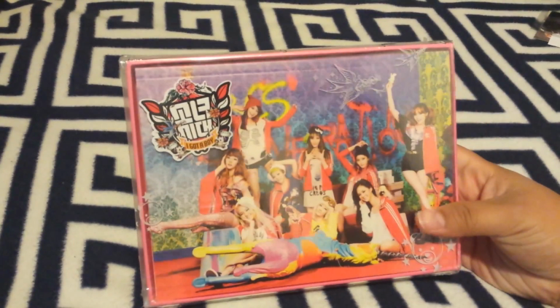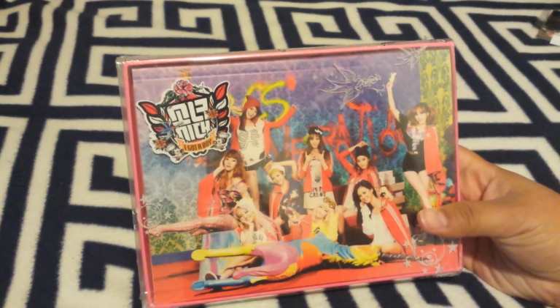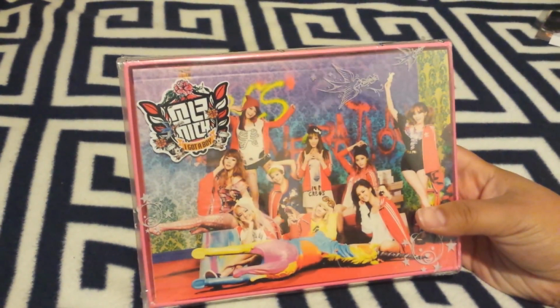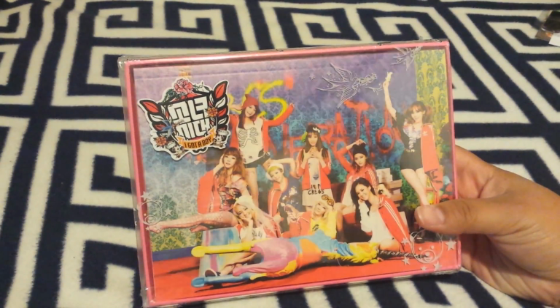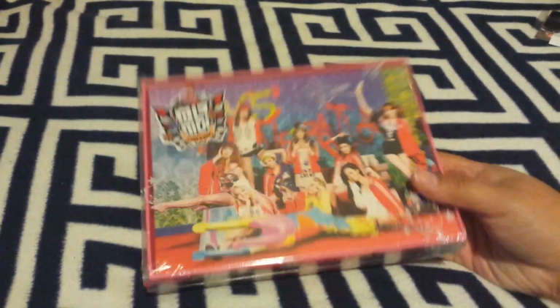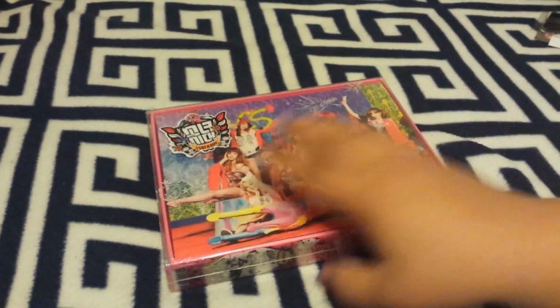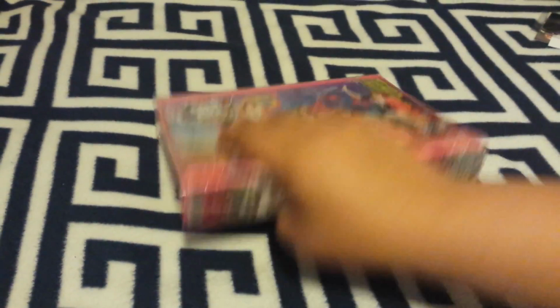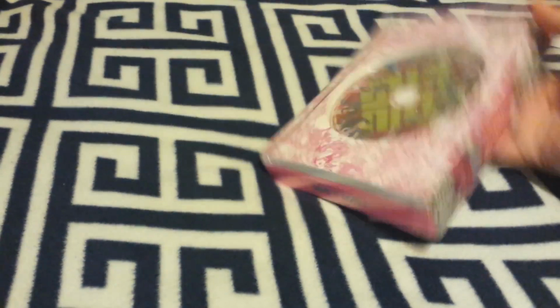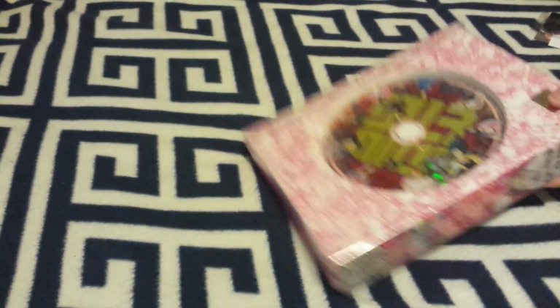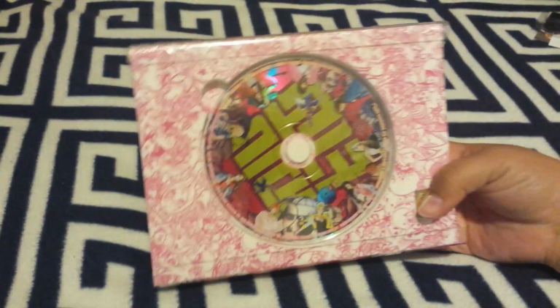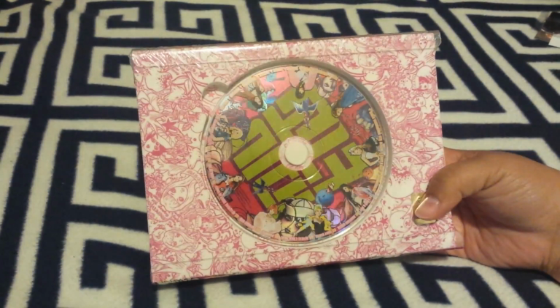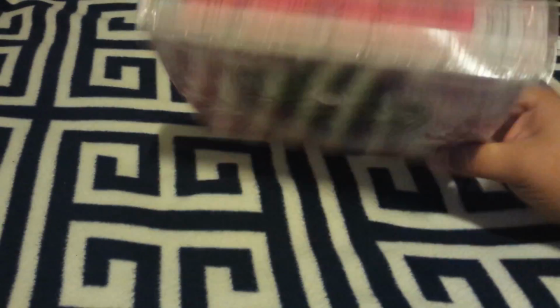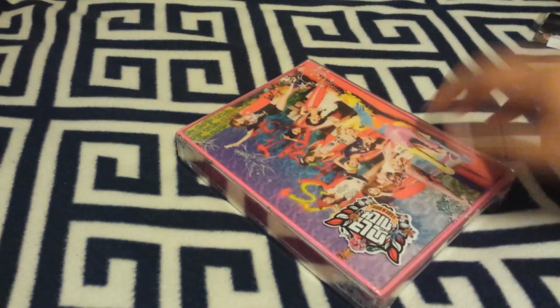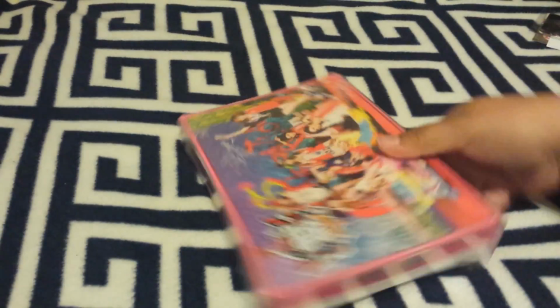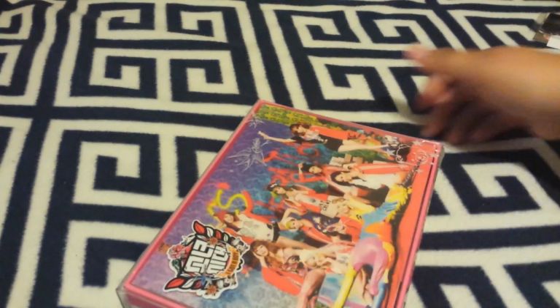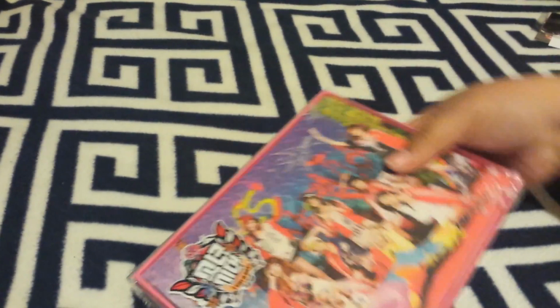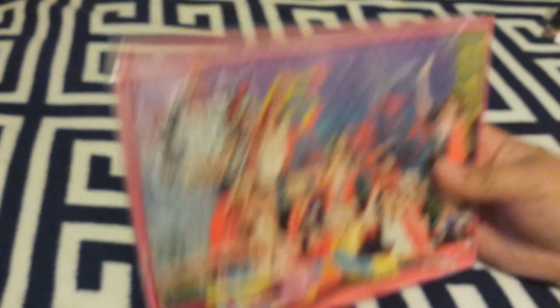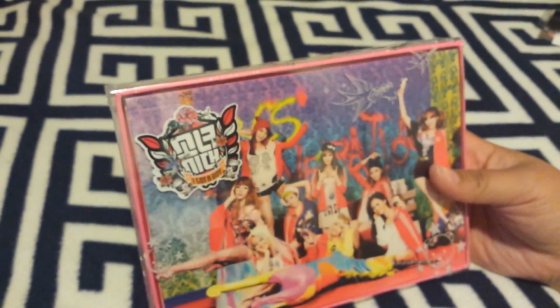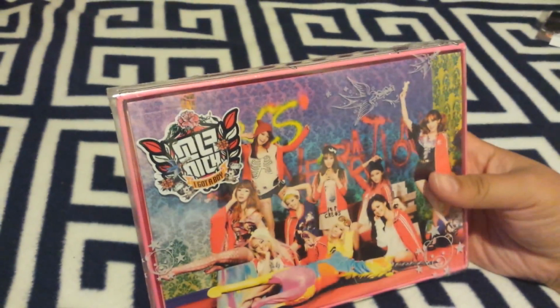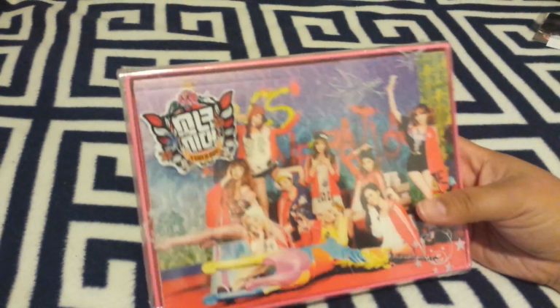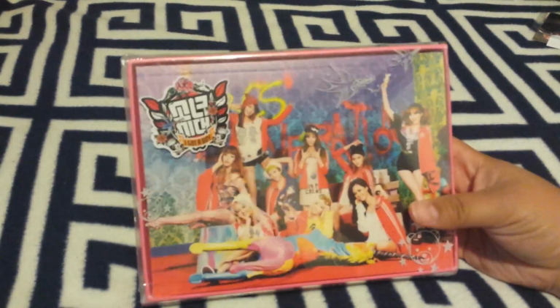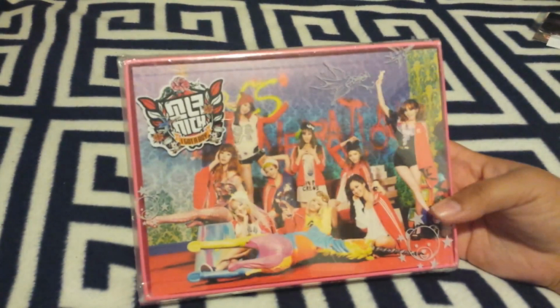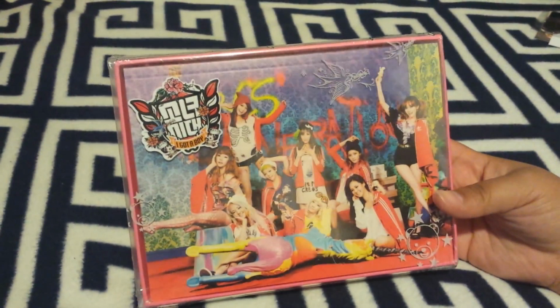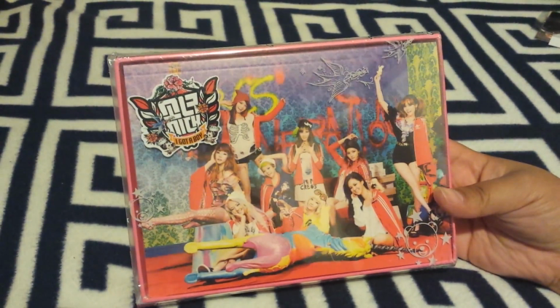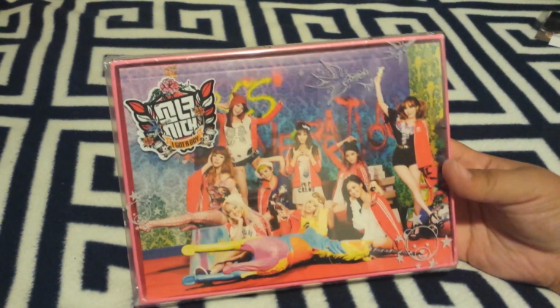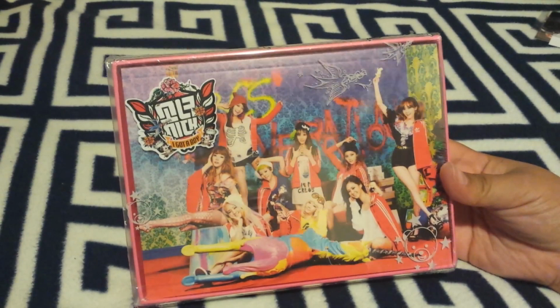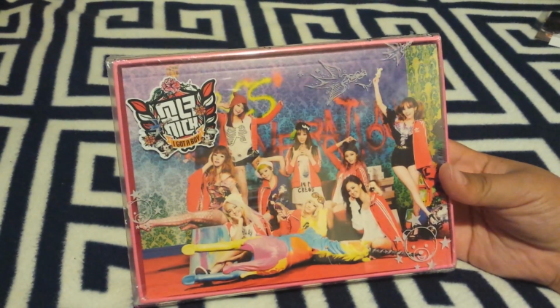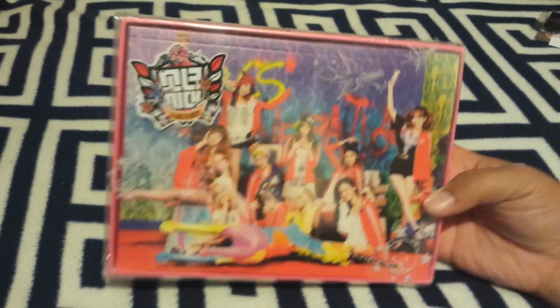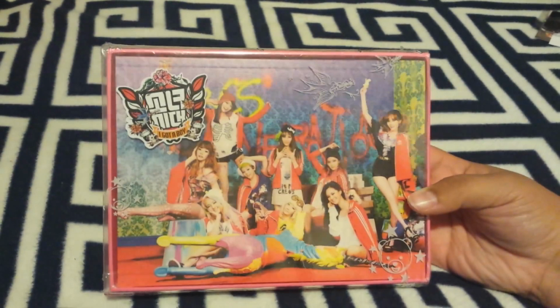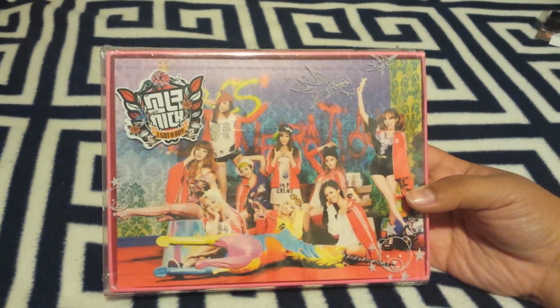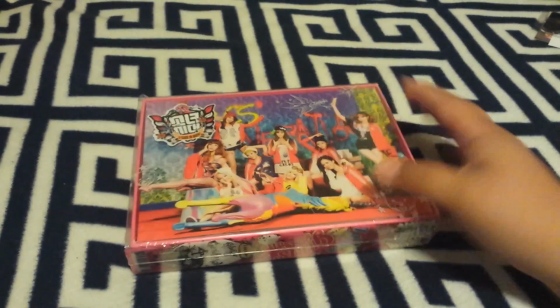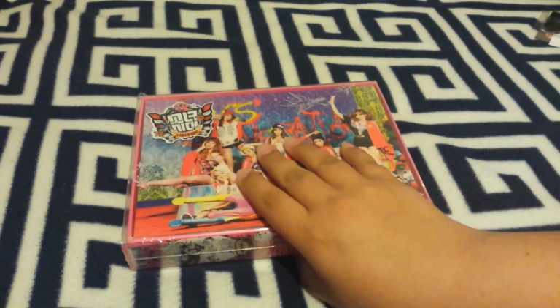The next thing I bought is another I Got a Boy — this is the group version. I already have one, but this is for my niece because she doesn't have any Girls' Generation albums and I know she likes them. So this one is for her.